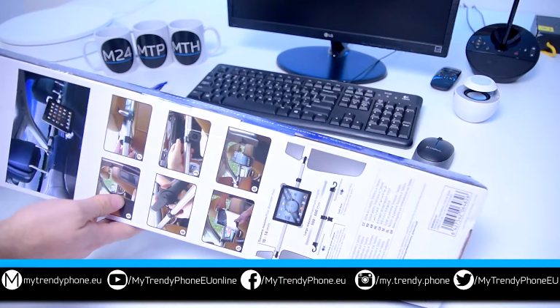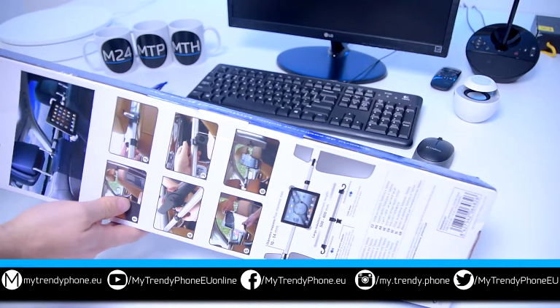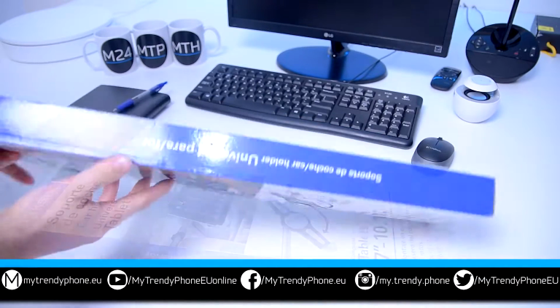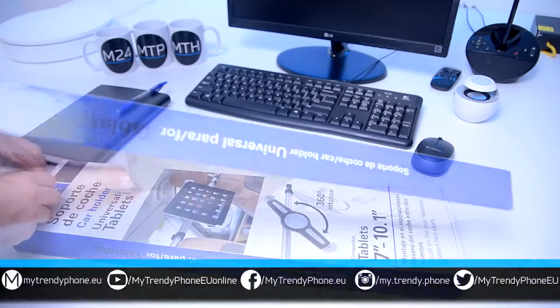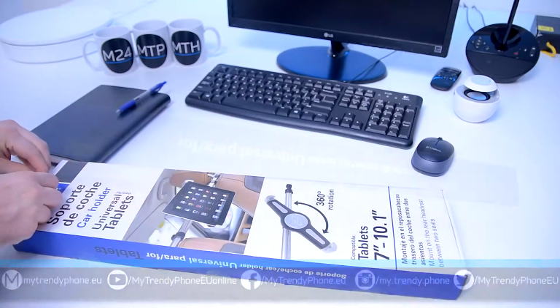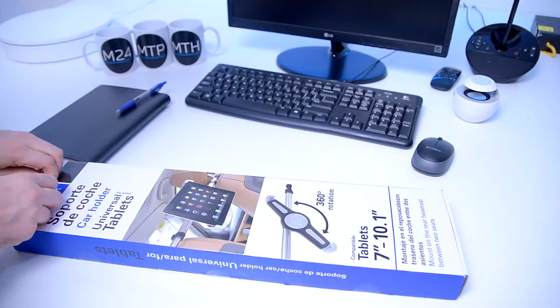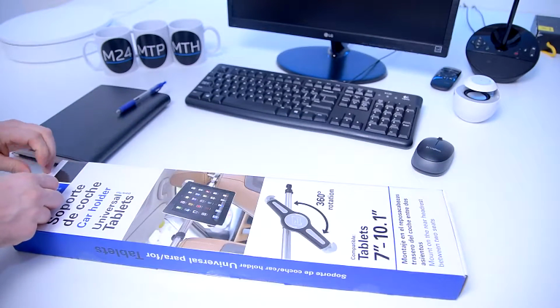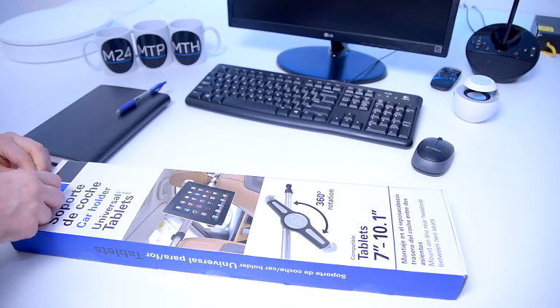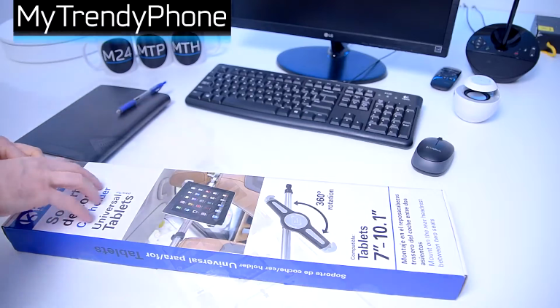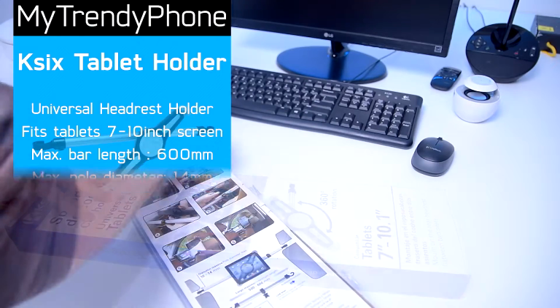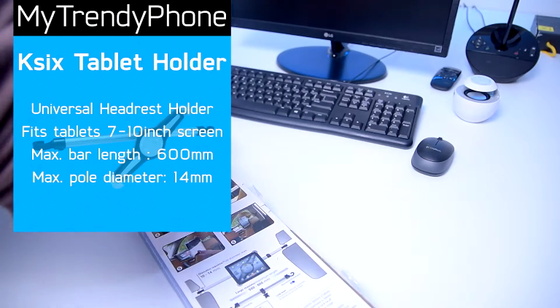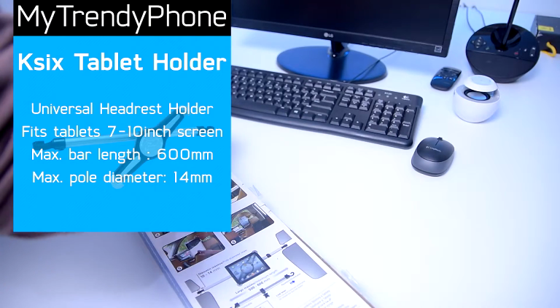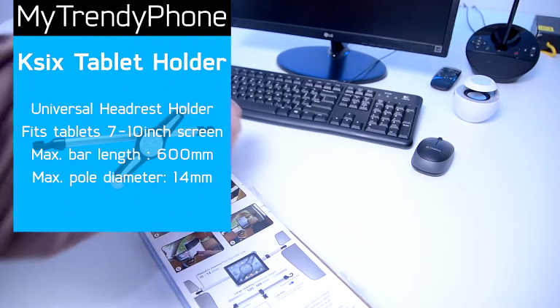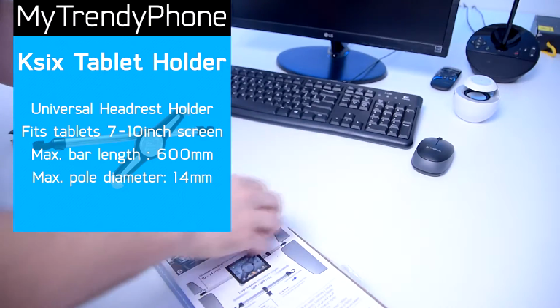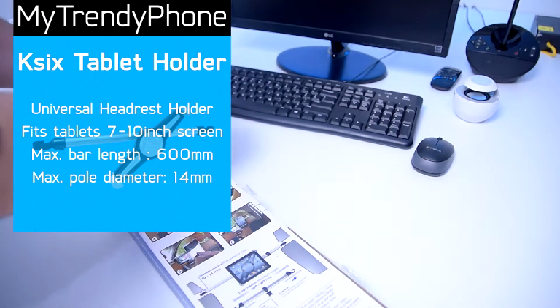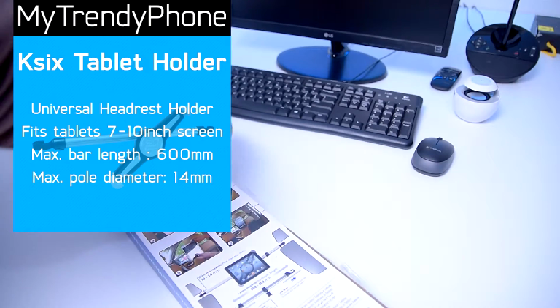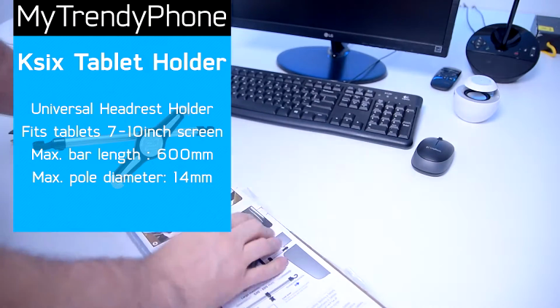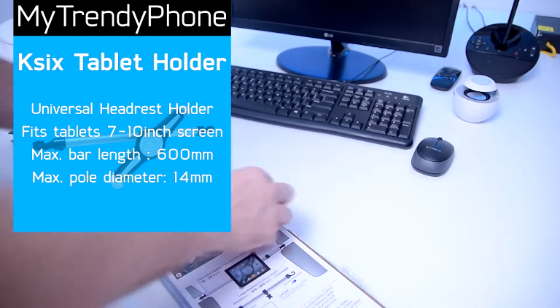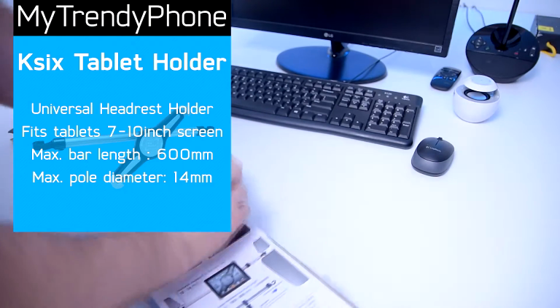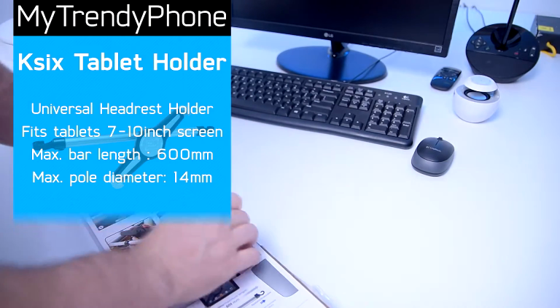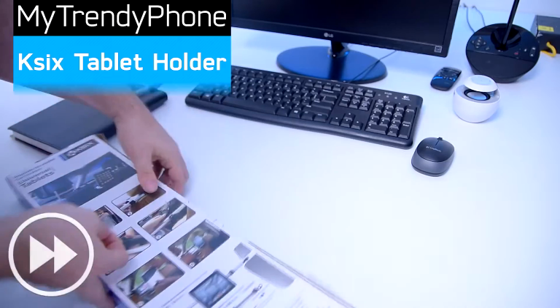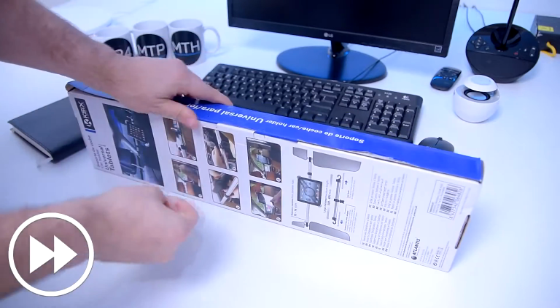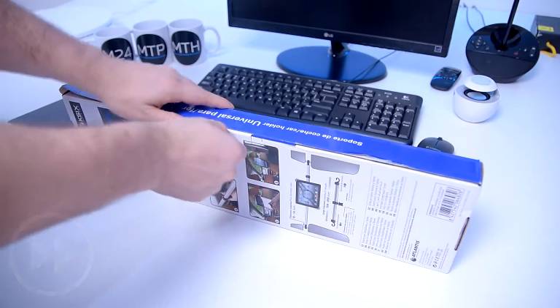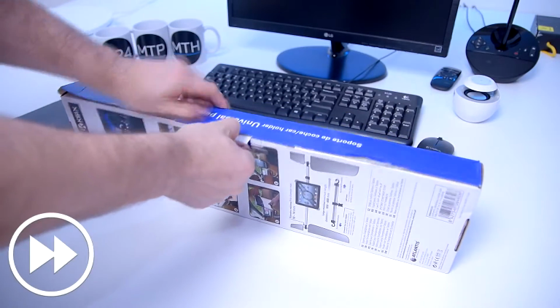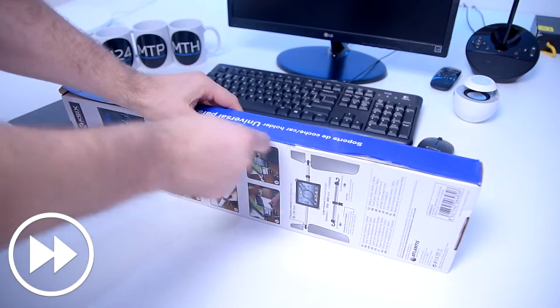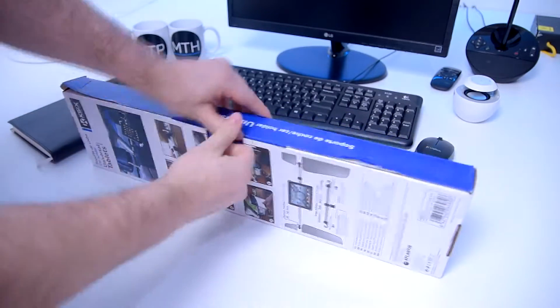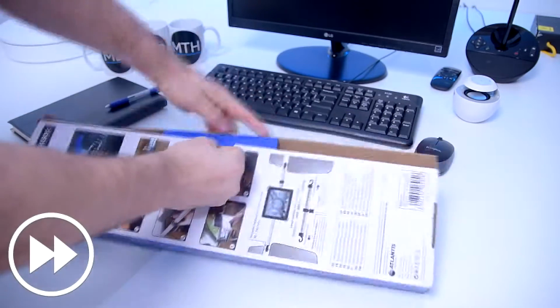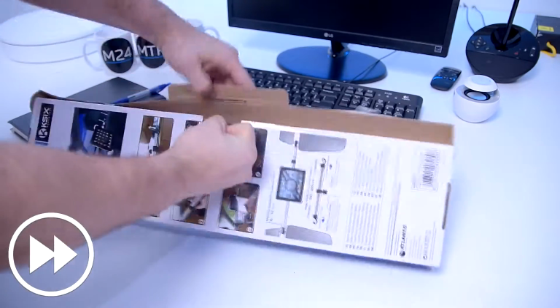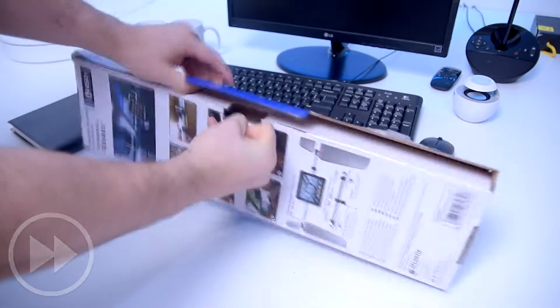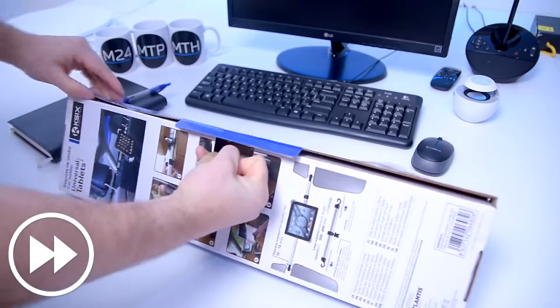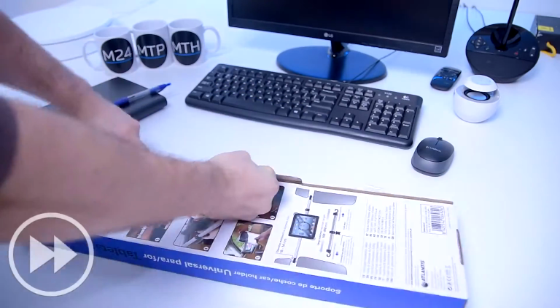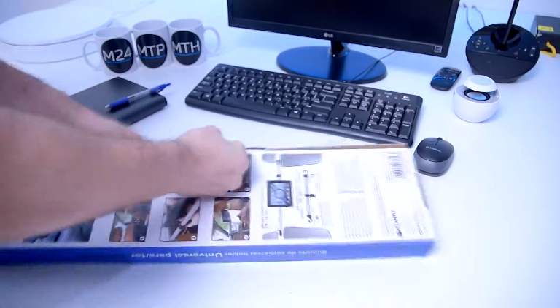Alright, let's take a look at what we have in this box. The package is fairly big but it's quite simple really. On the box you will see that most of the process of installing your holder is explained in pictures.